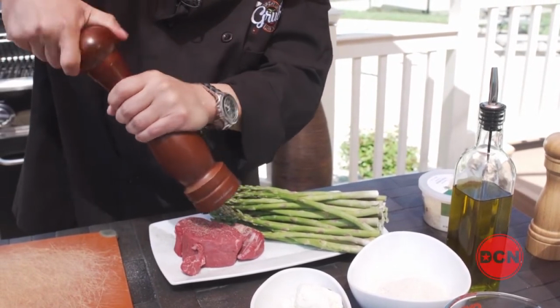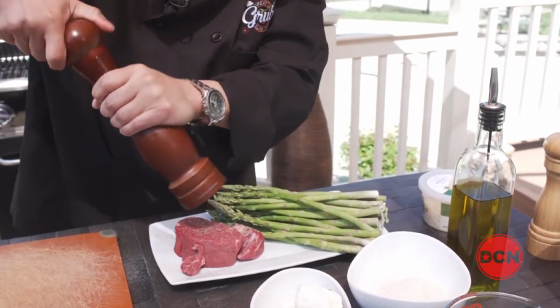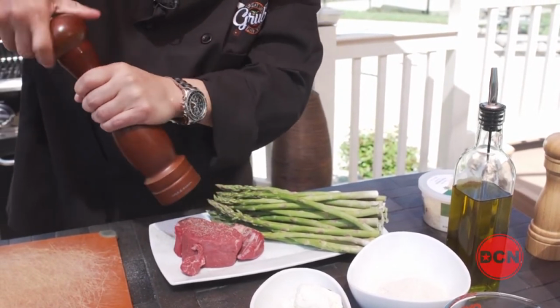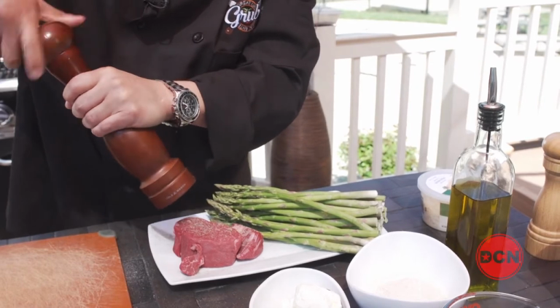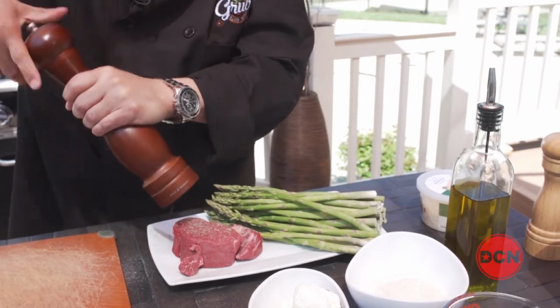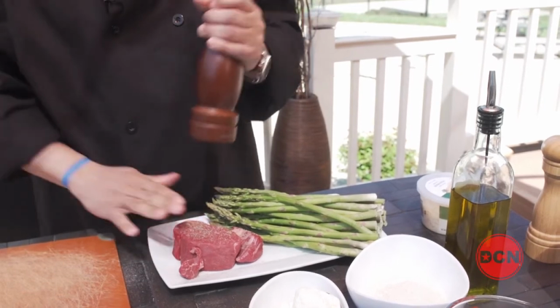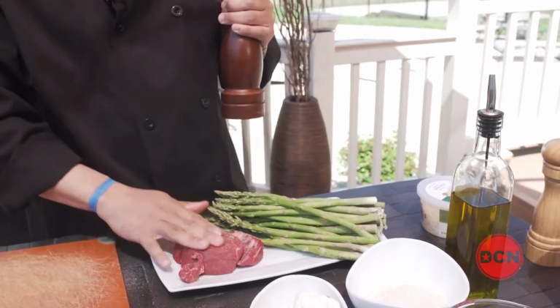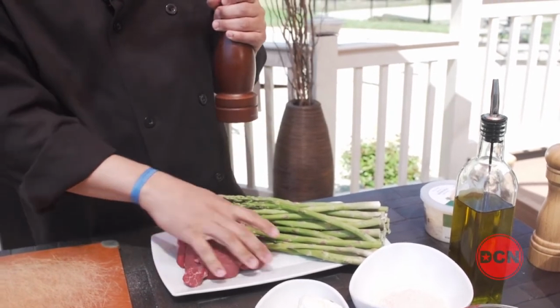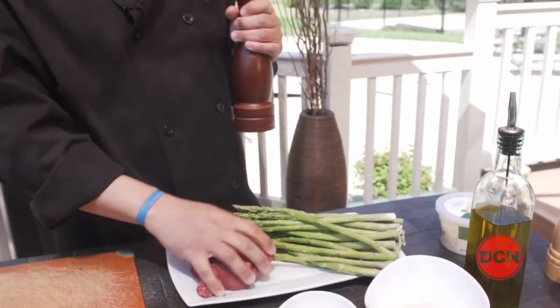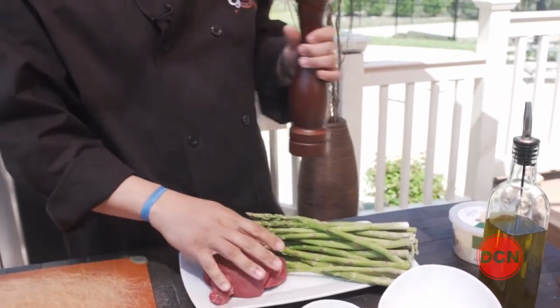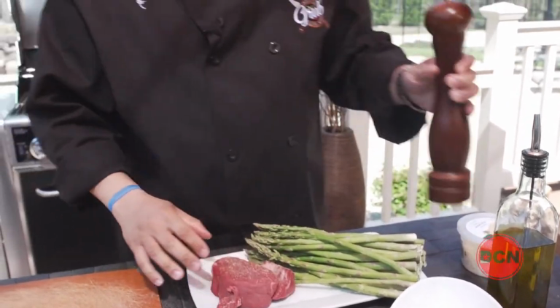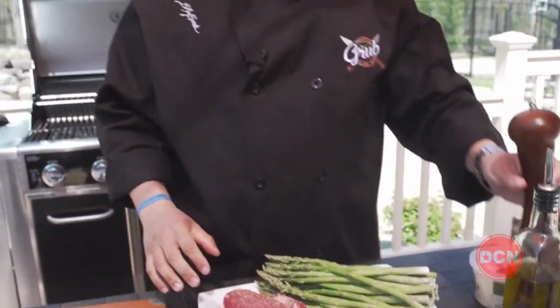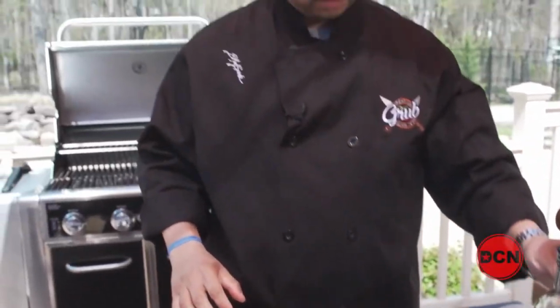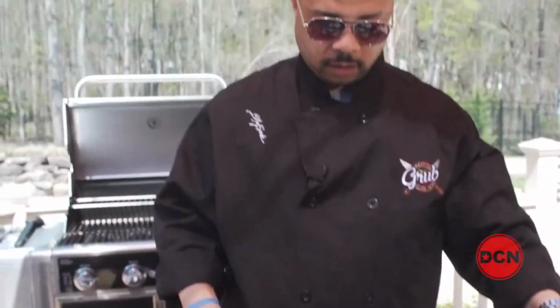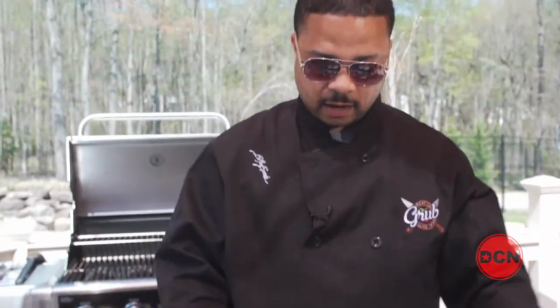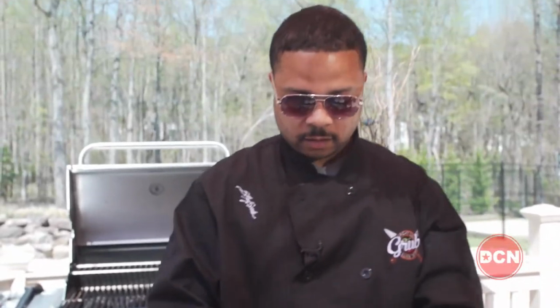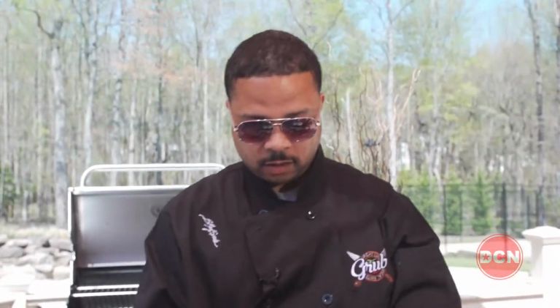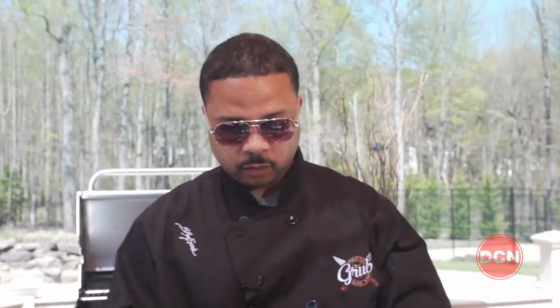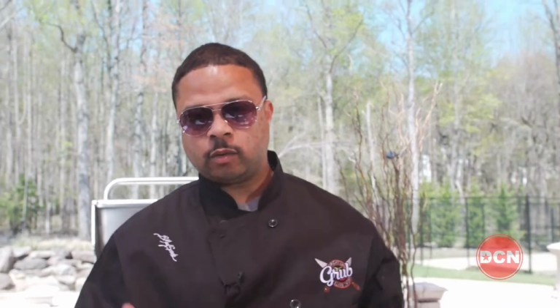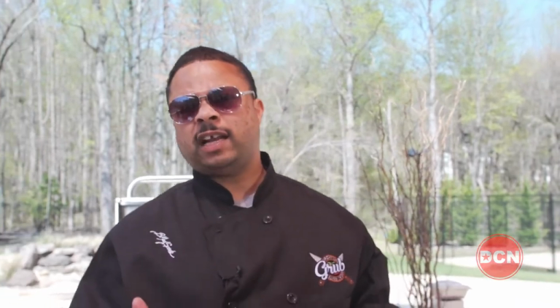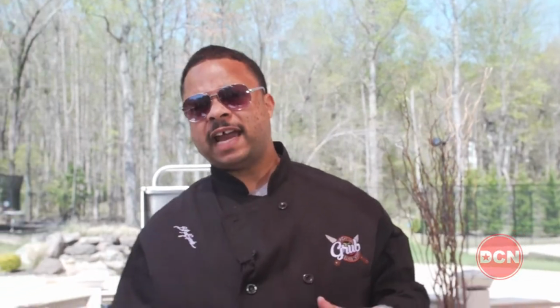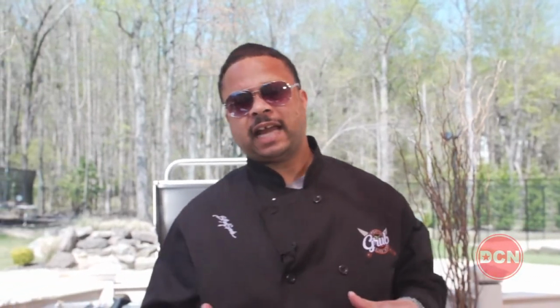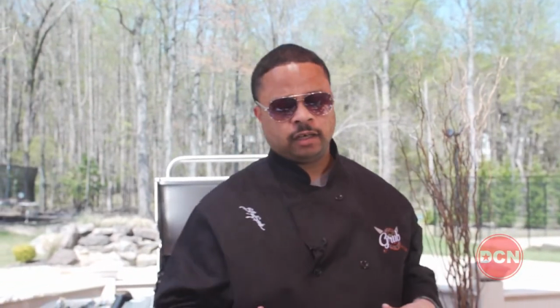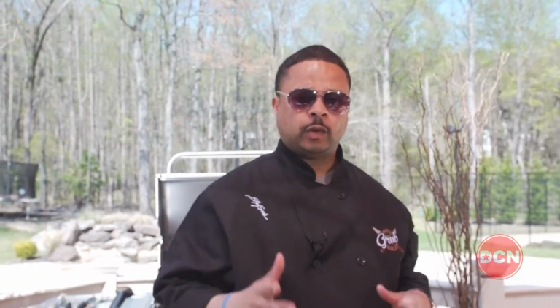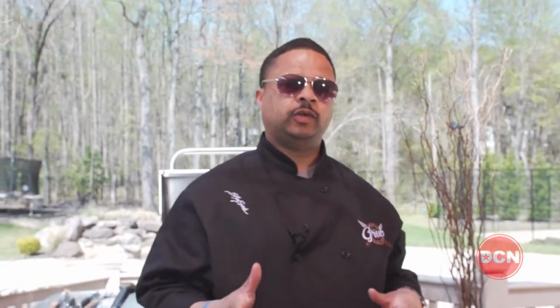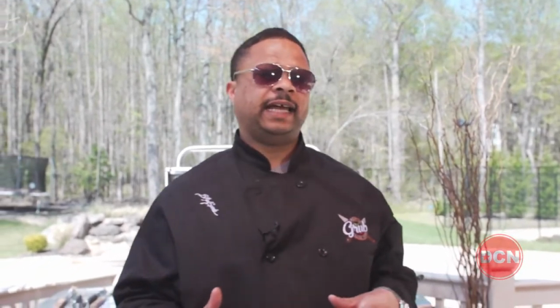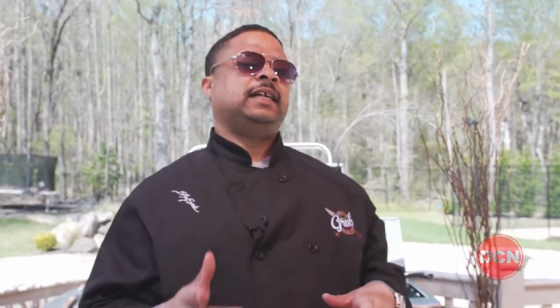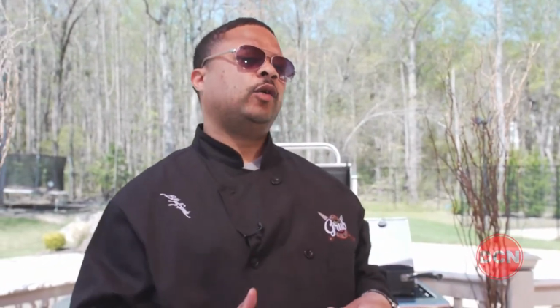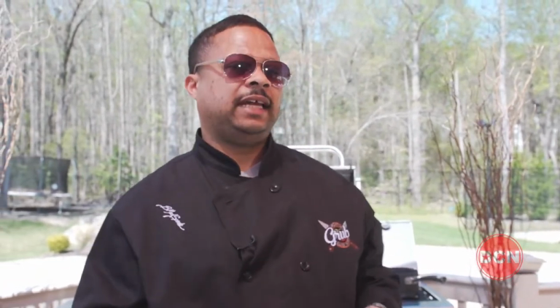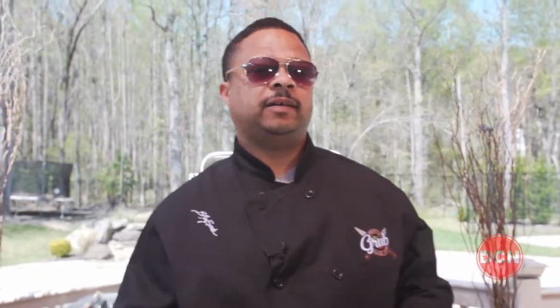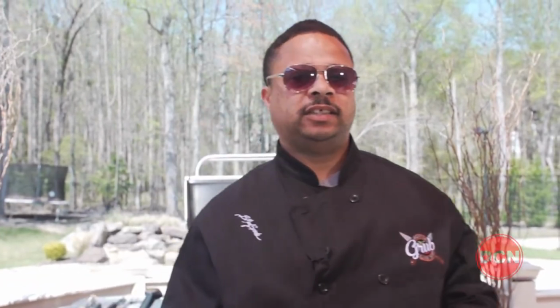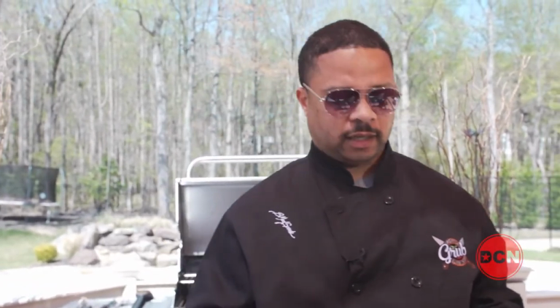Just like that. Beautiful. Pat that down as well. We're still waiting on our fire to get hot, so while we're doing that, let's go ahead and cut up these asparagus.